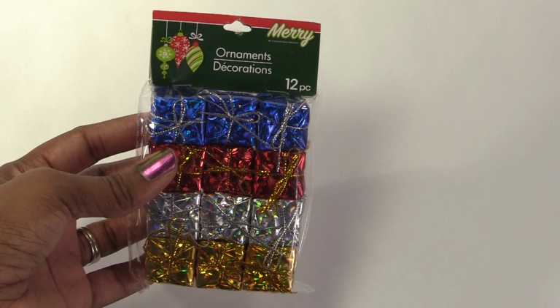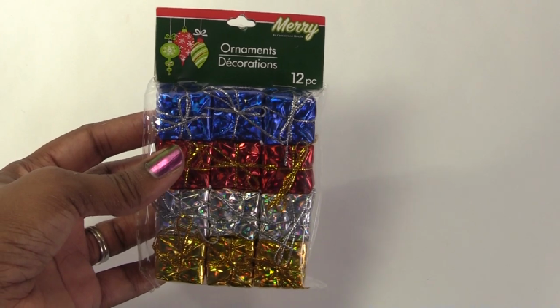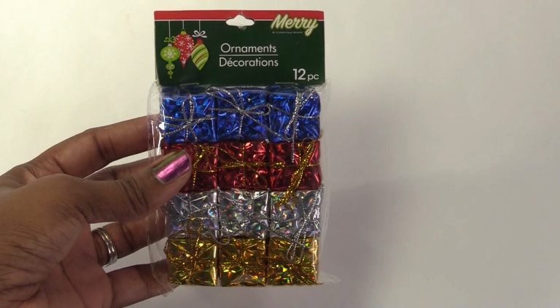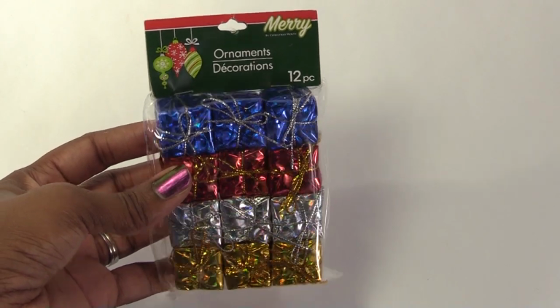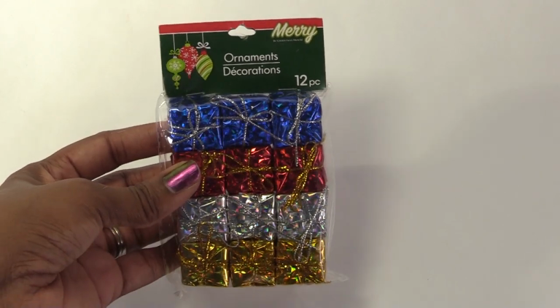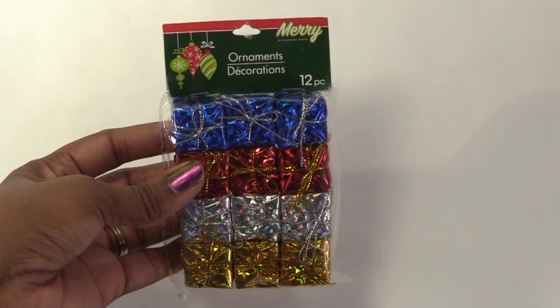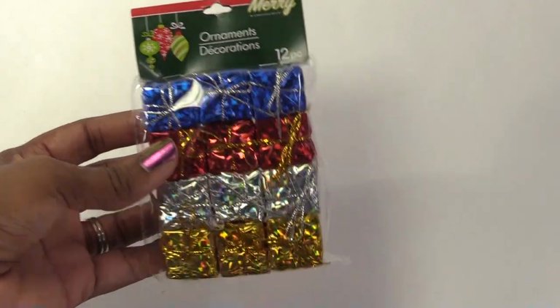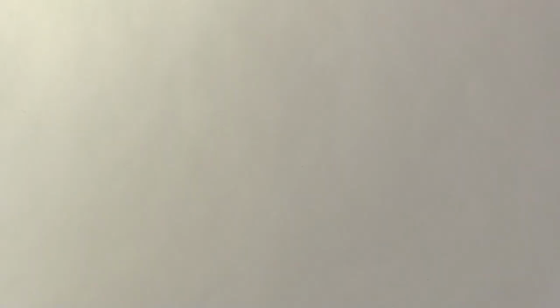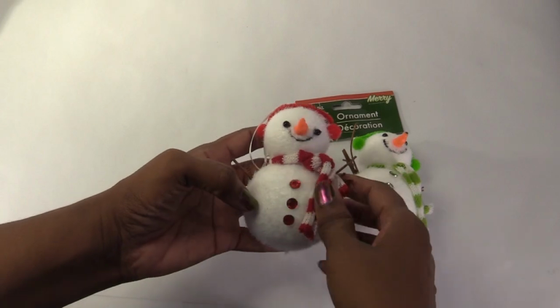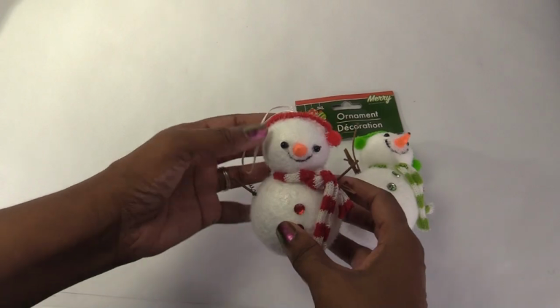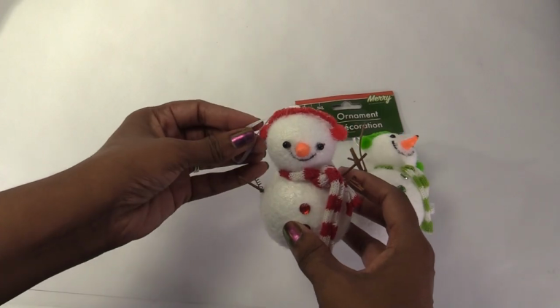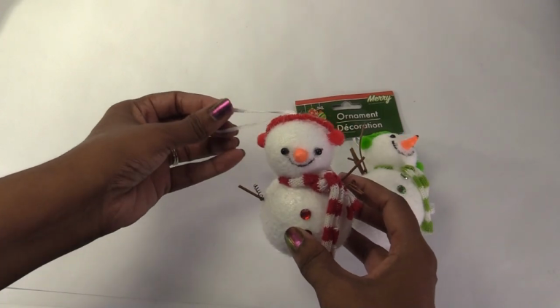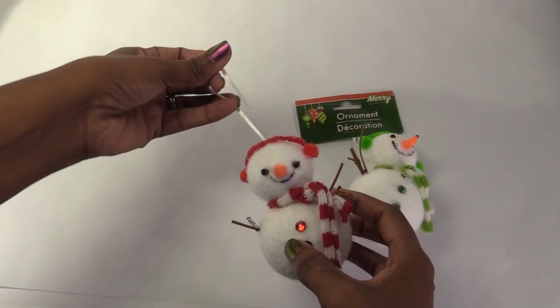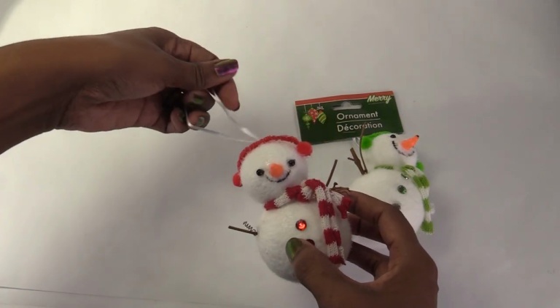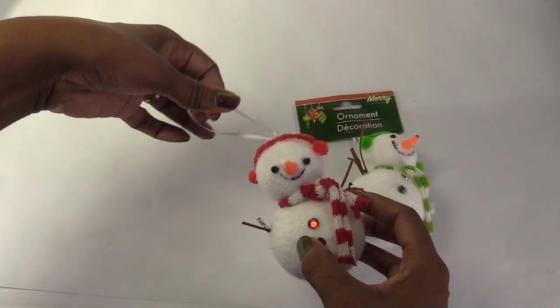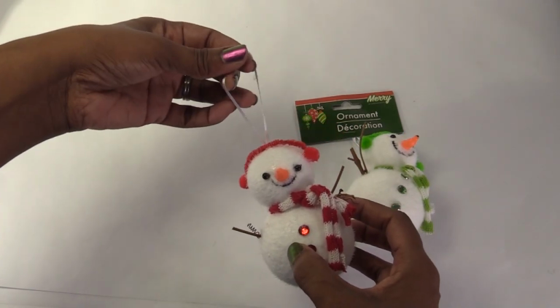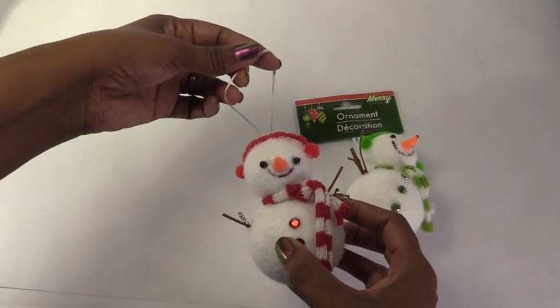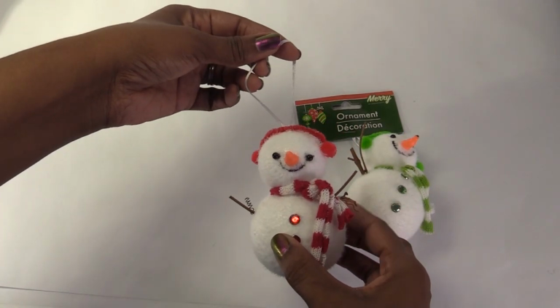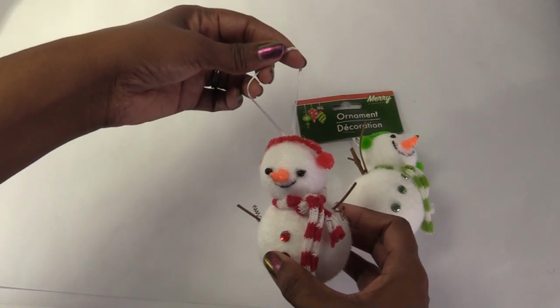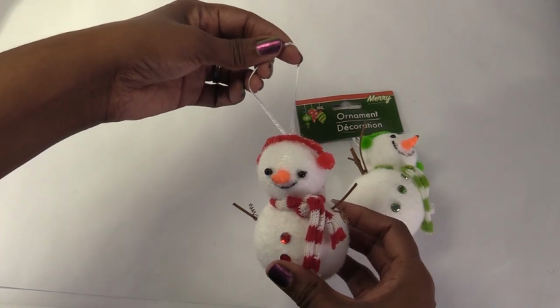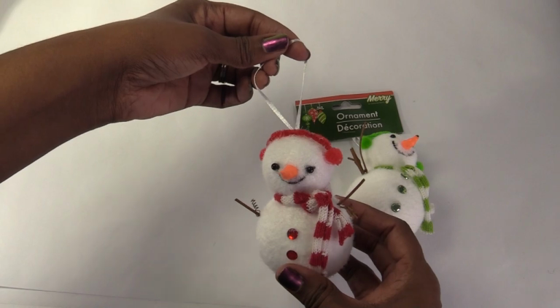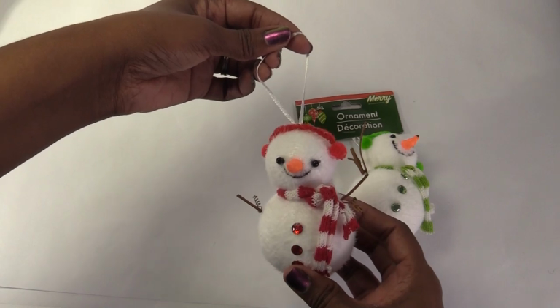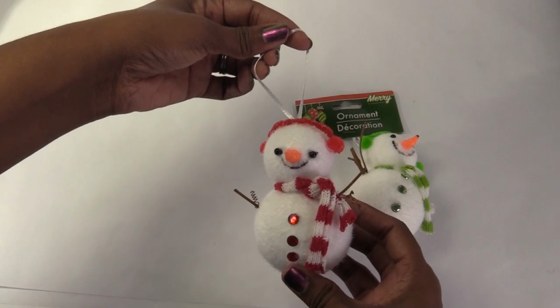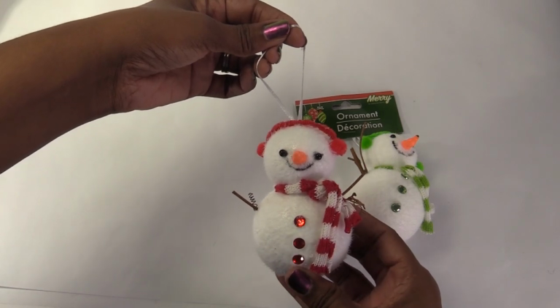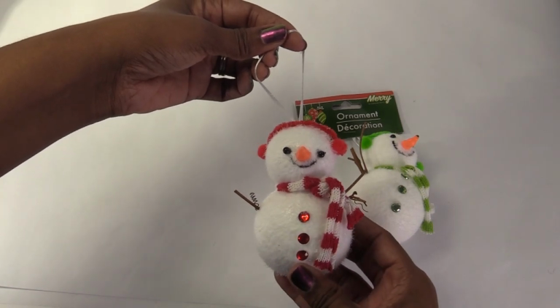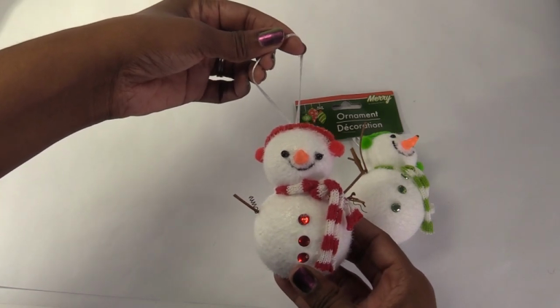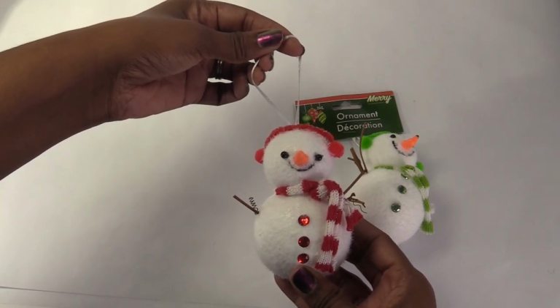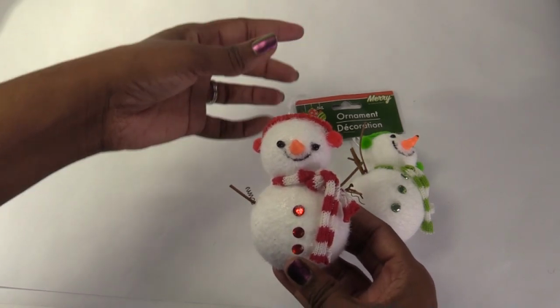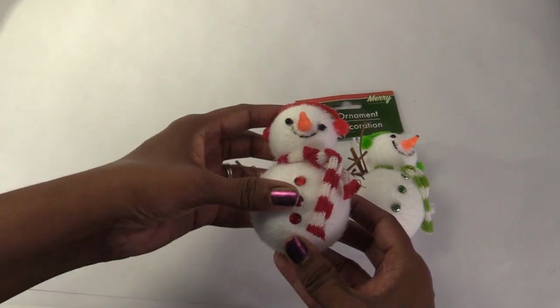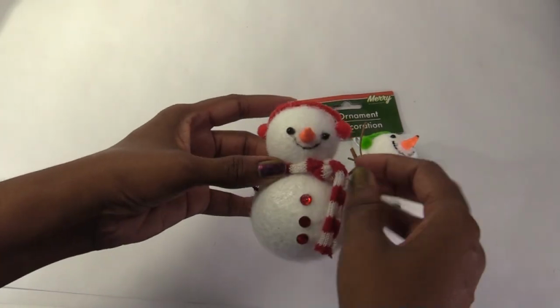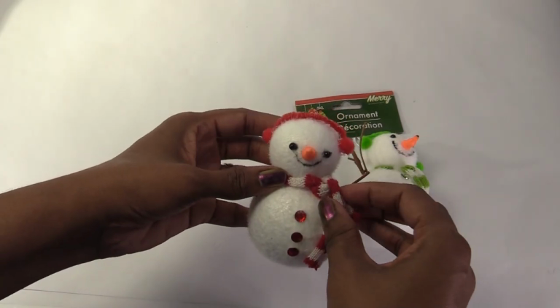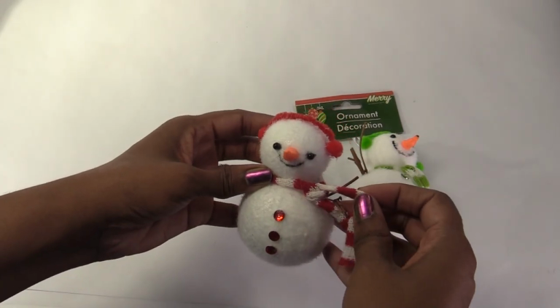The Christmas aisle had a few more things that I can use to decorate my real house and my dollhouses. These will look really cute hanging from my real Christmas tree, but they're going to have to share their scarves with my dolls.